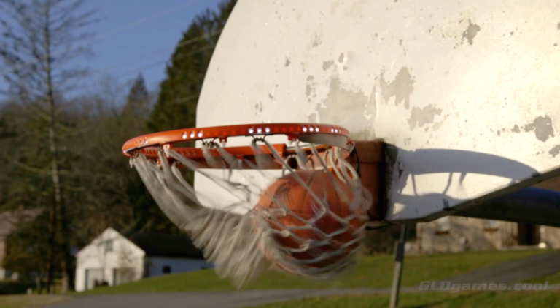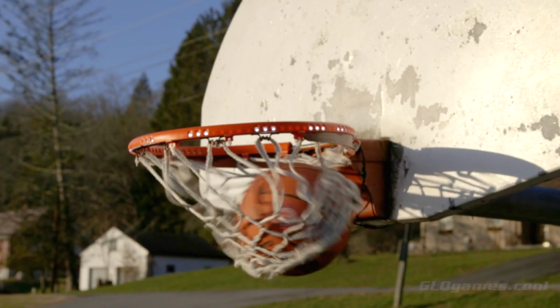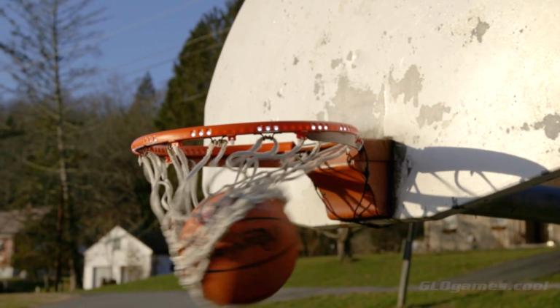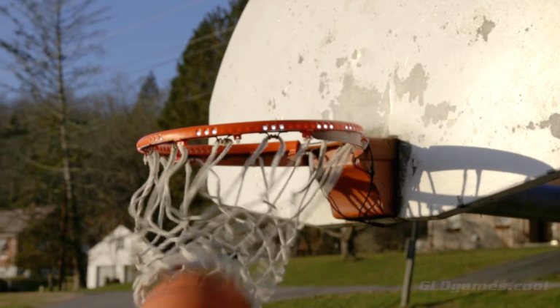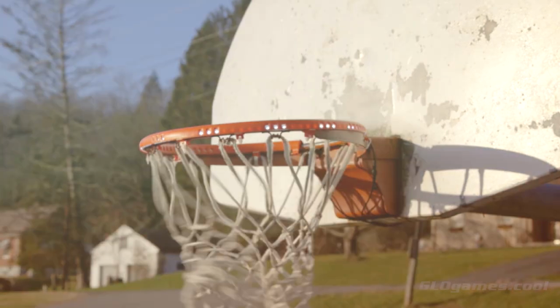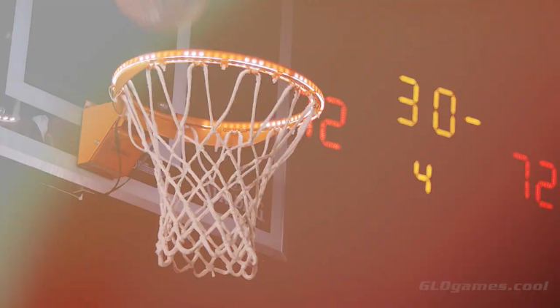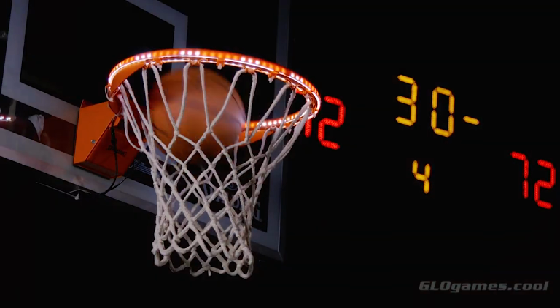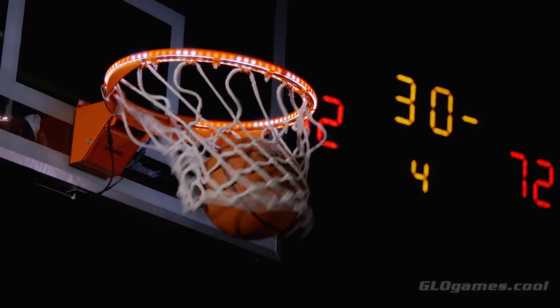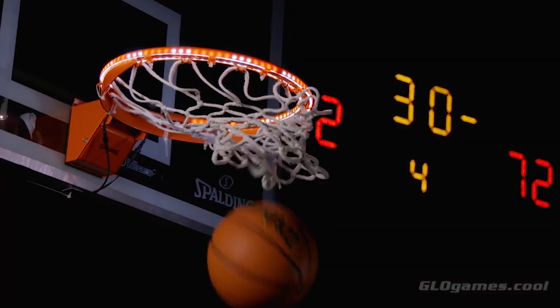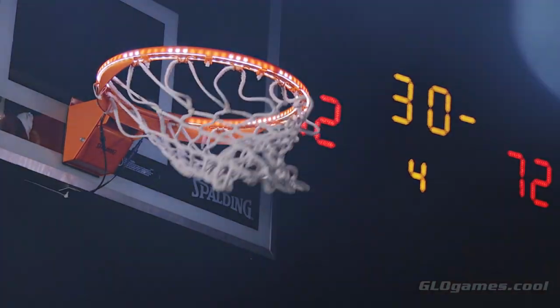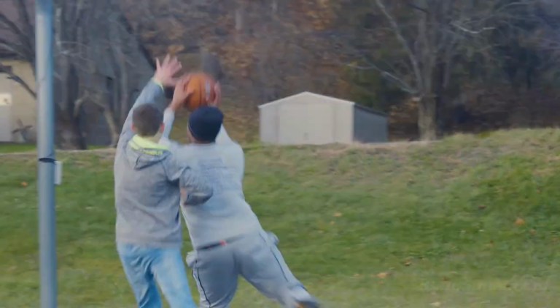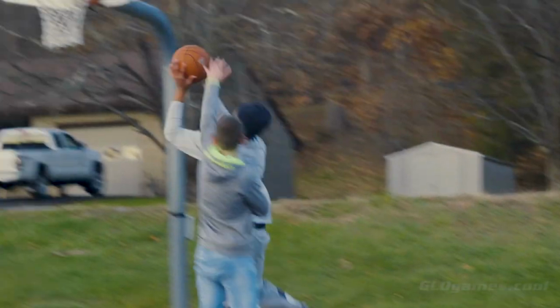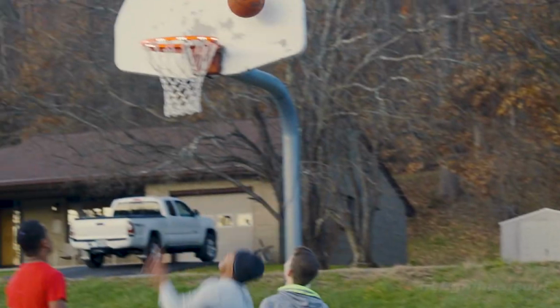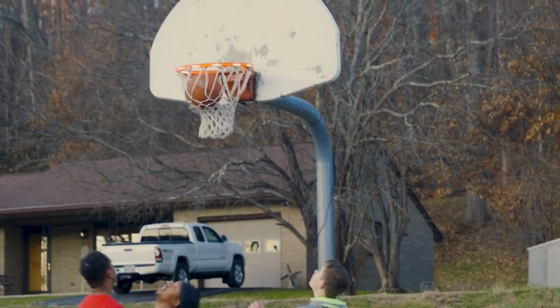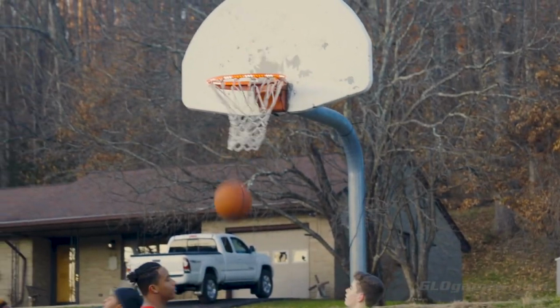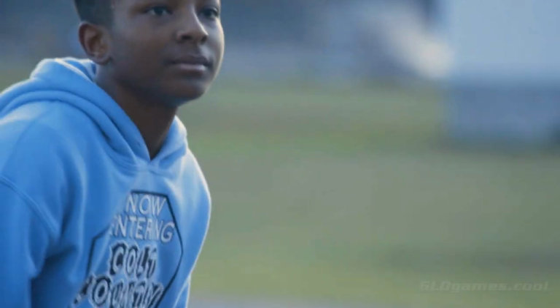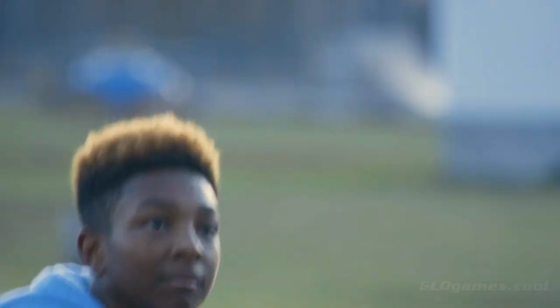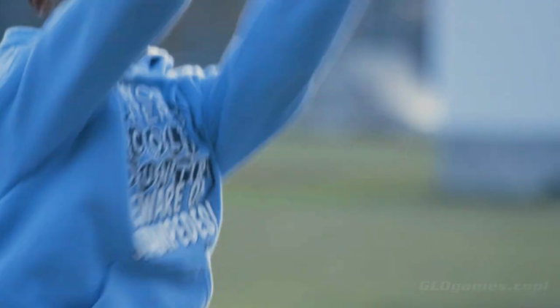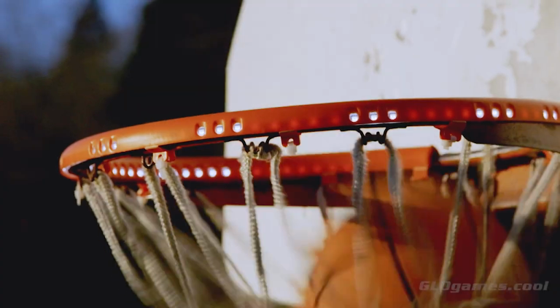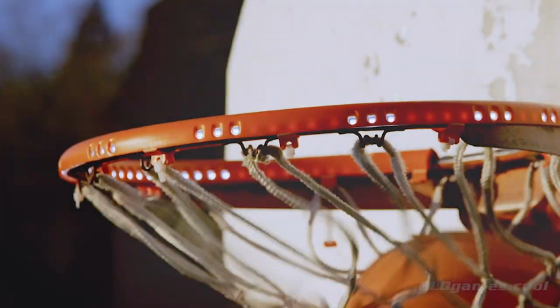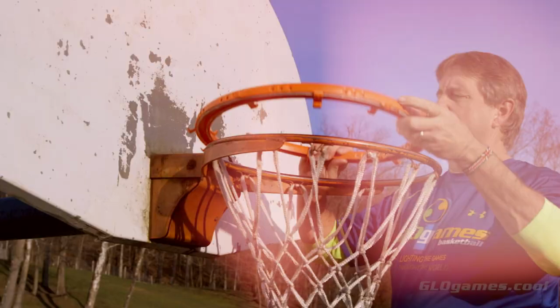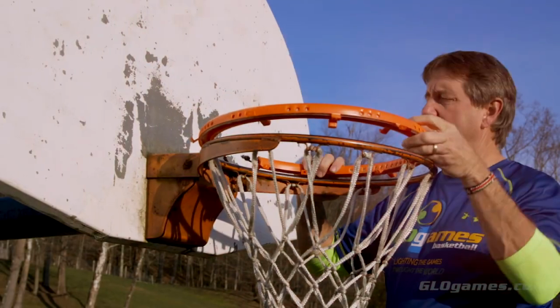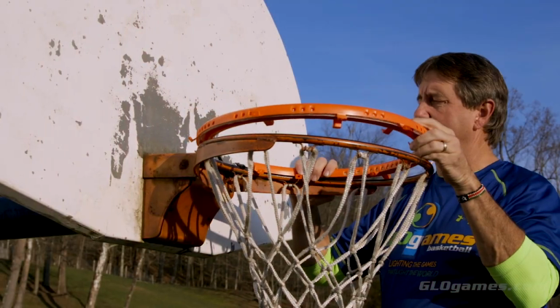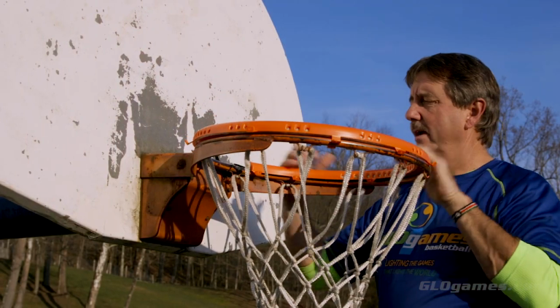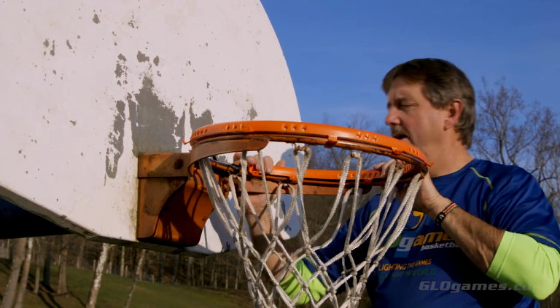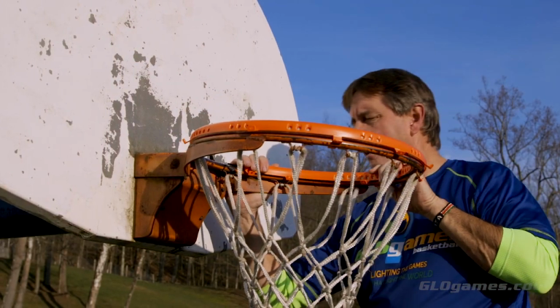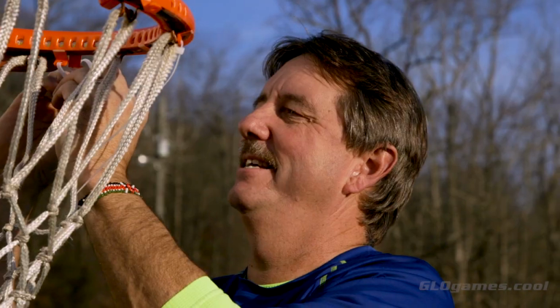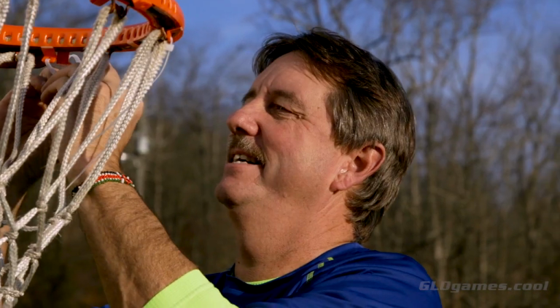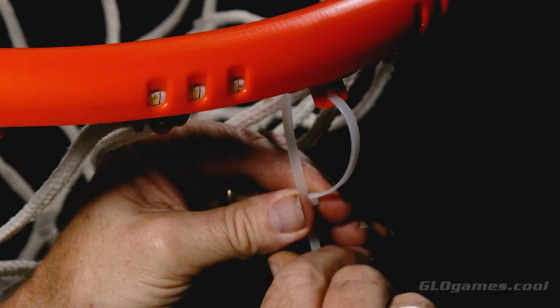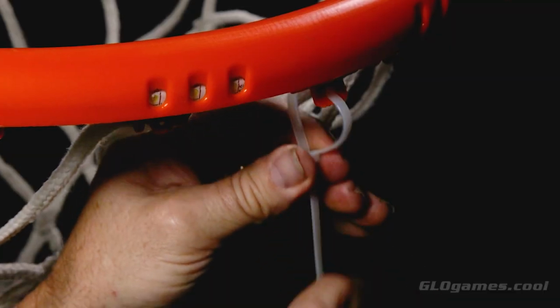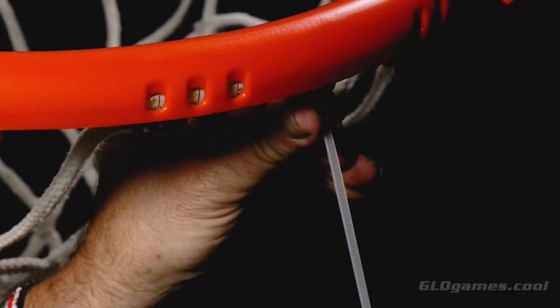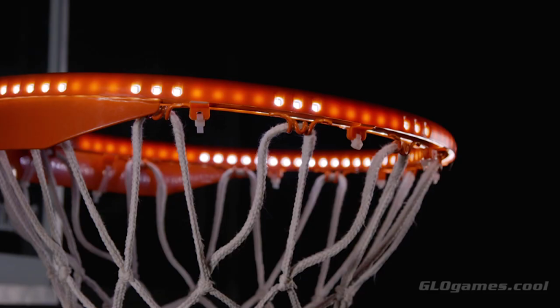Glow Games introduces Light It Up. The world's first lighting system for your indoor or outdoor basketball hoop. It's weatherproof, easy to install, and rugged.